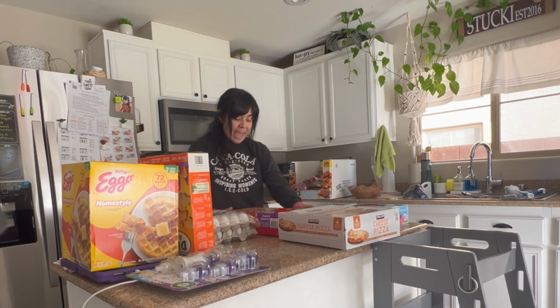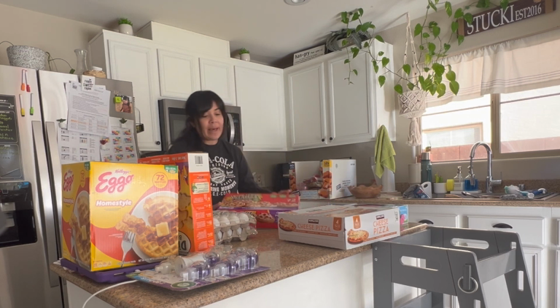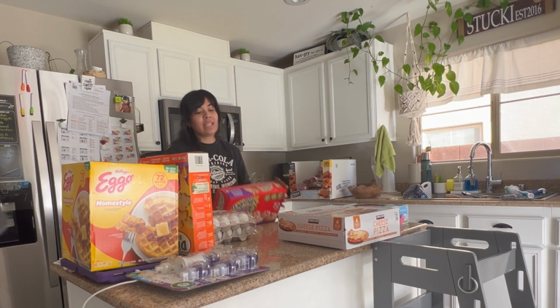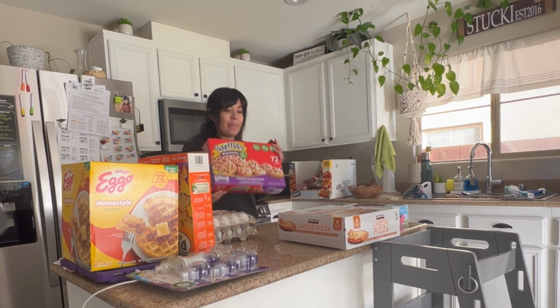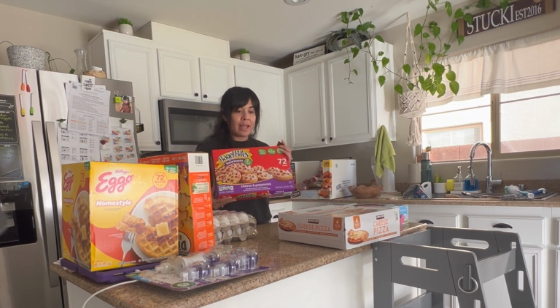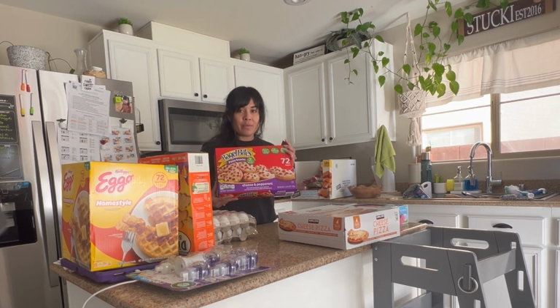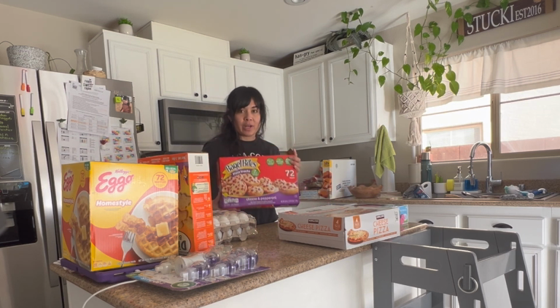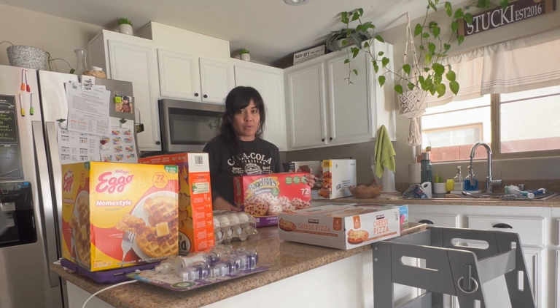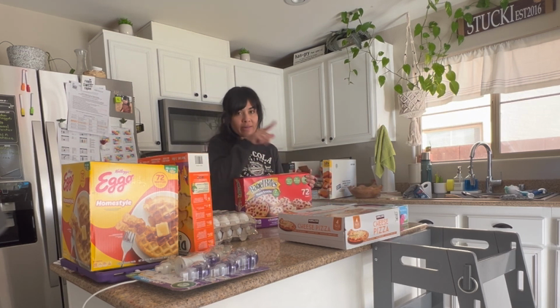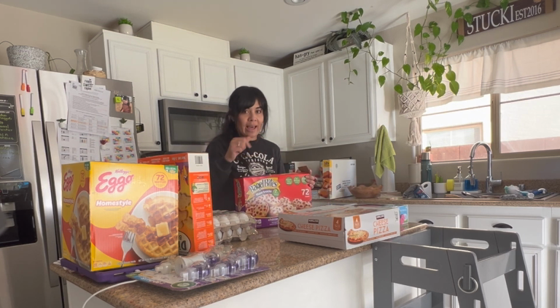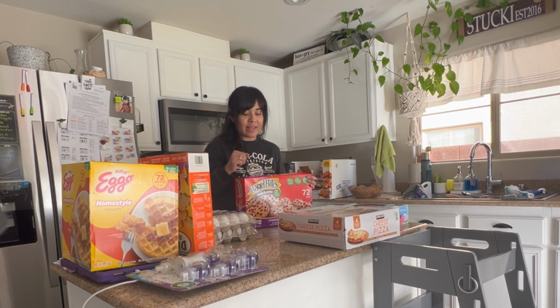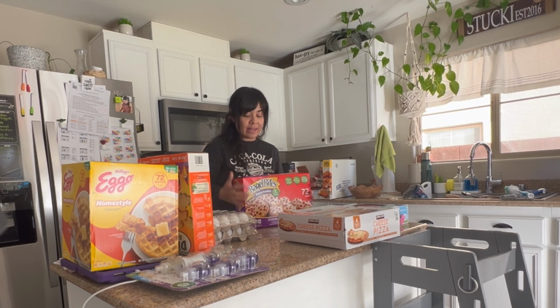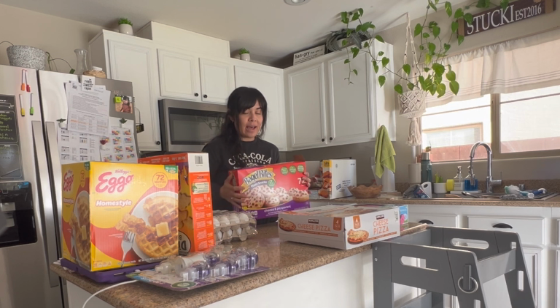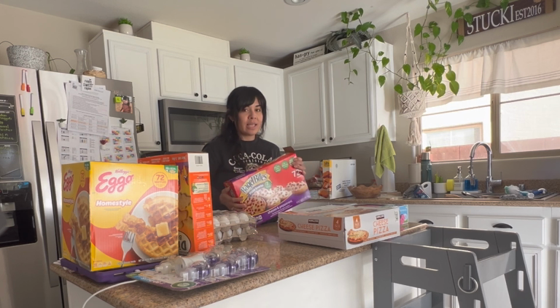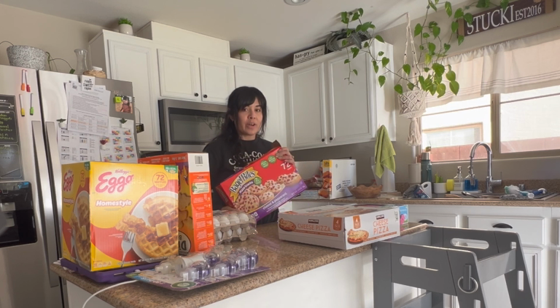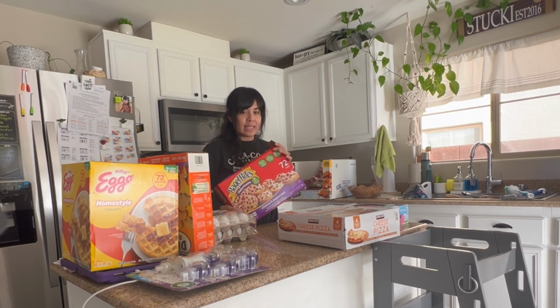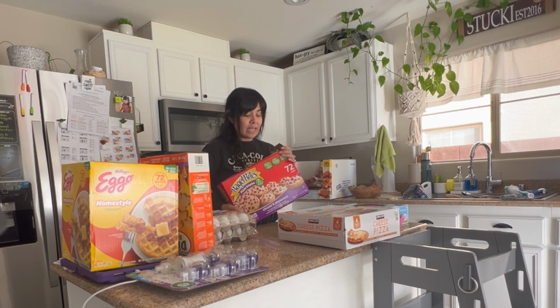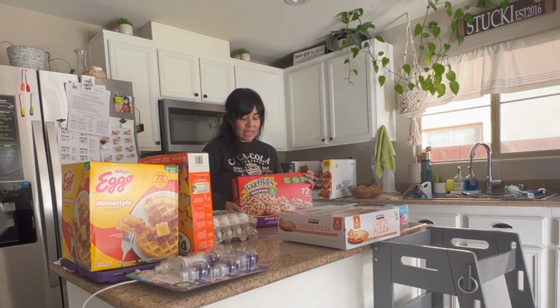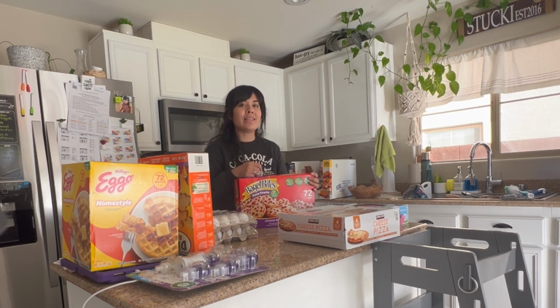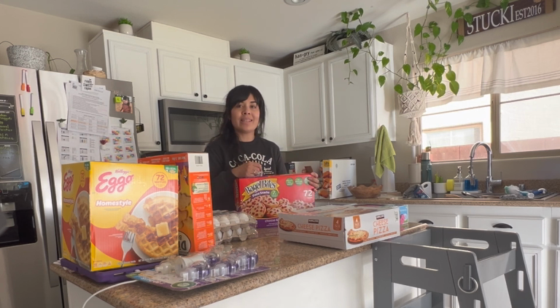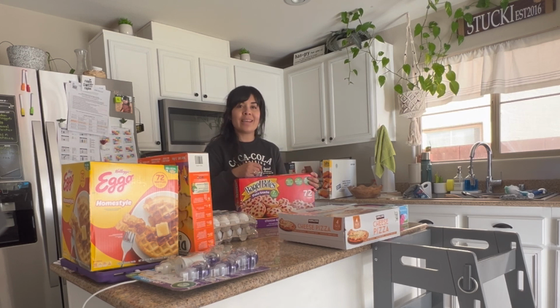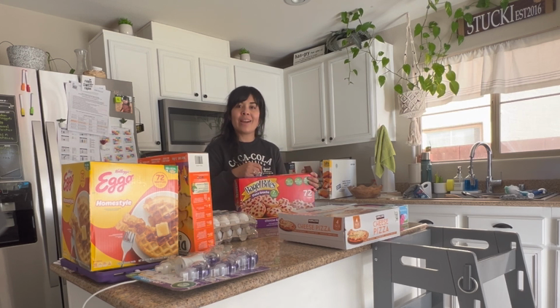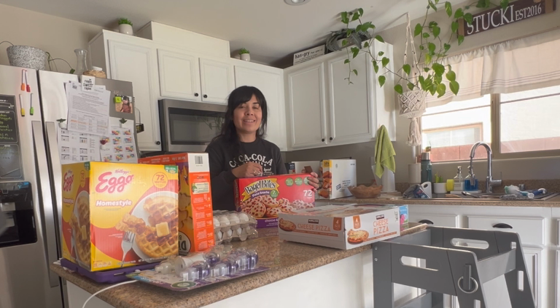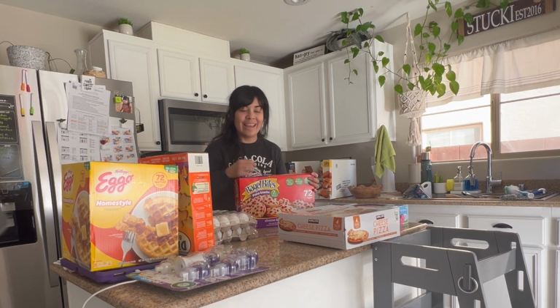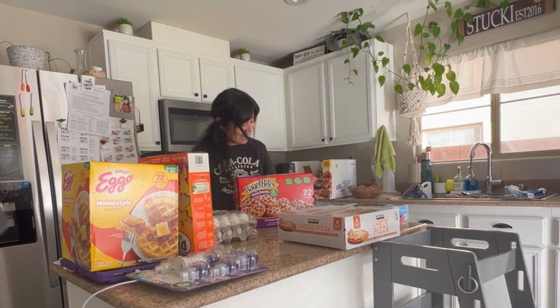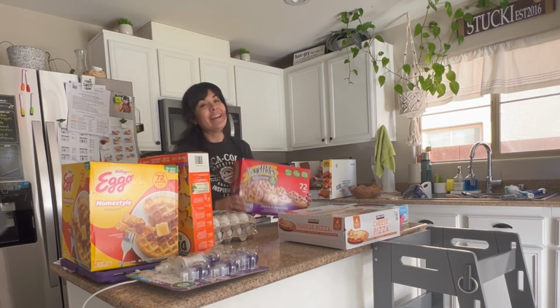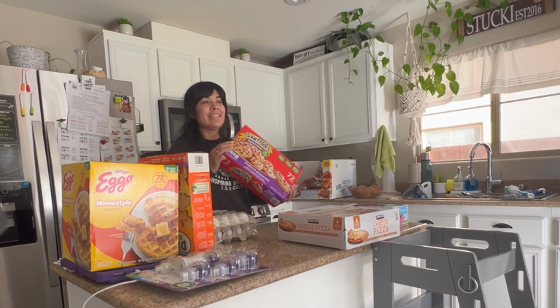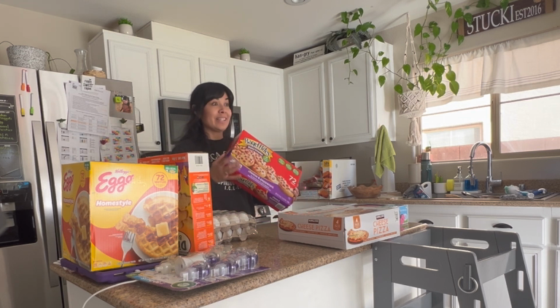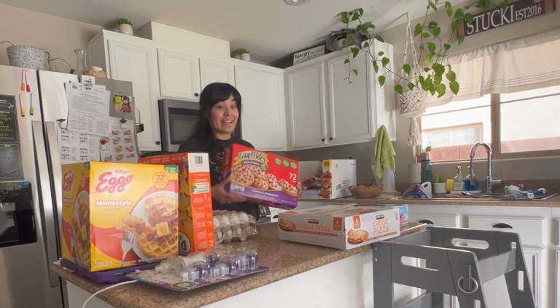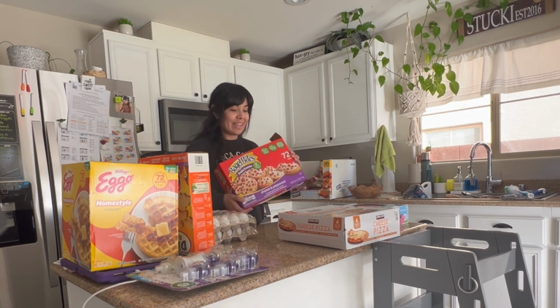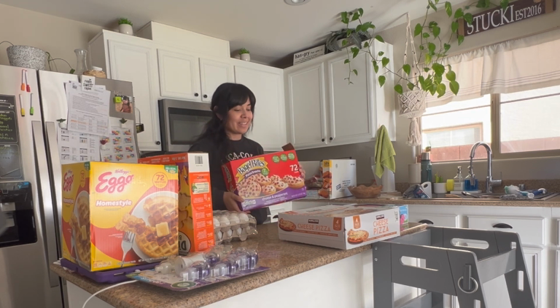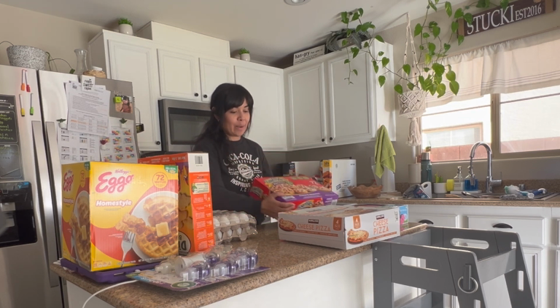Bagel bites — my baby loved them. We were walking around the aisles and they had these out for taste testing, and she loved it, so I think this is a good option.